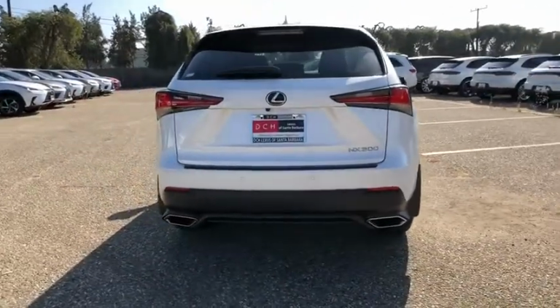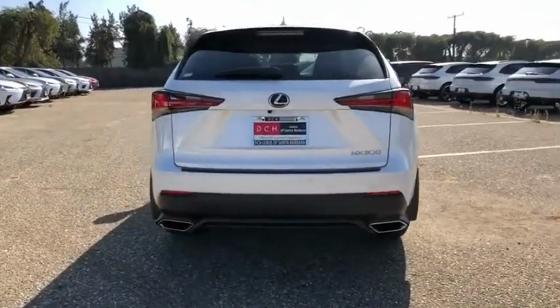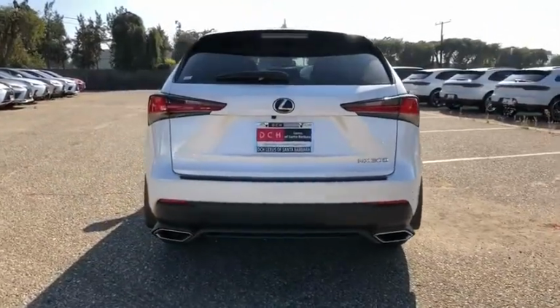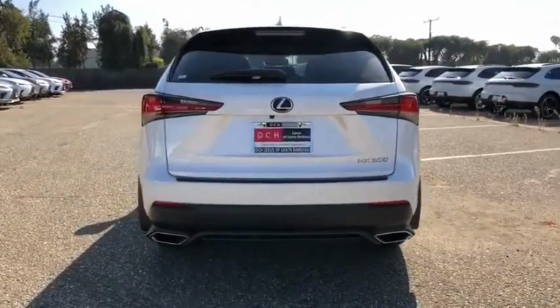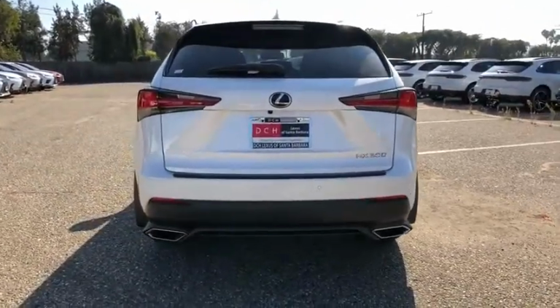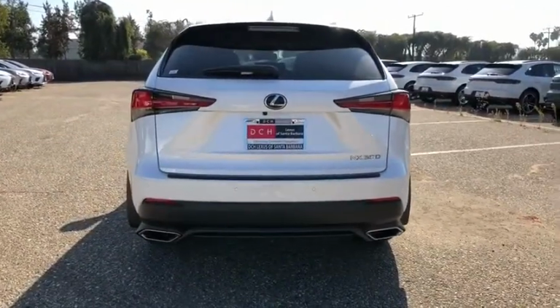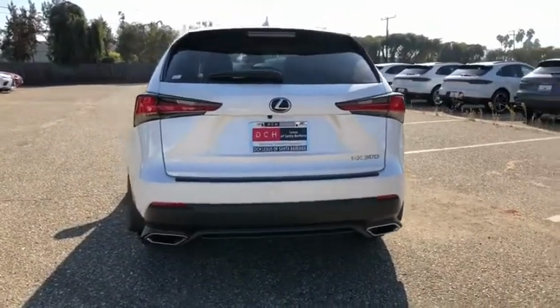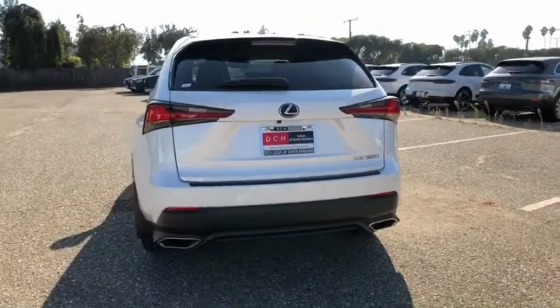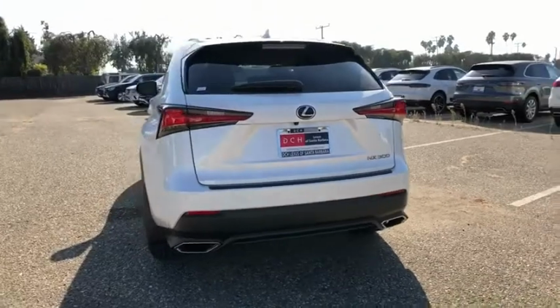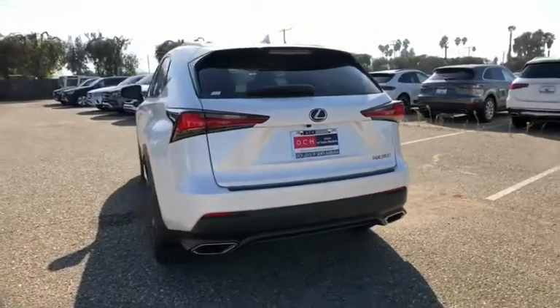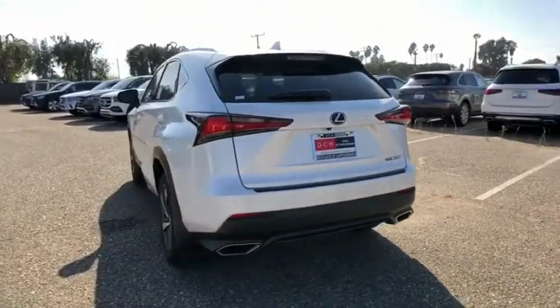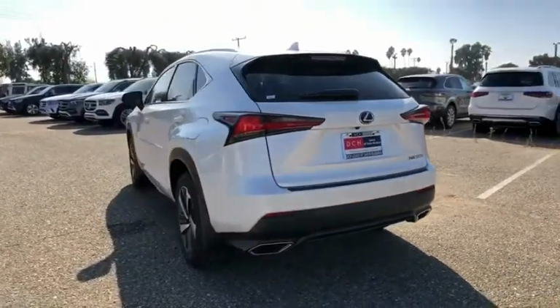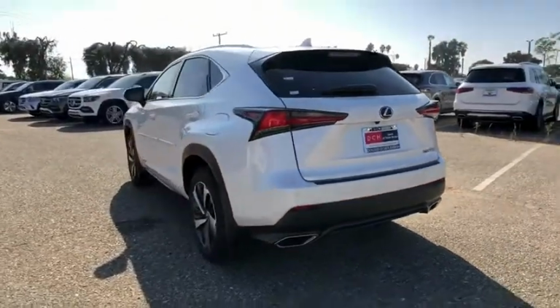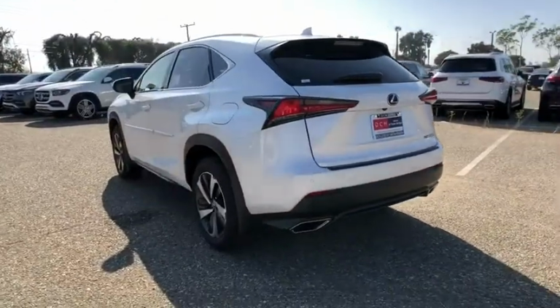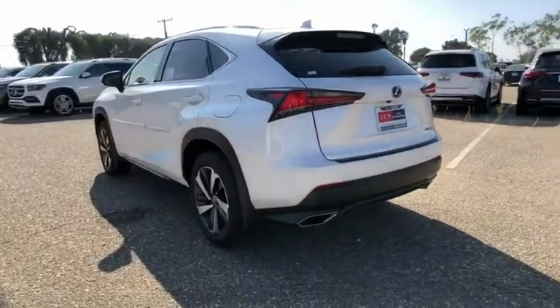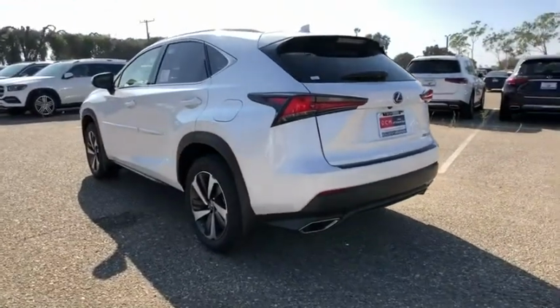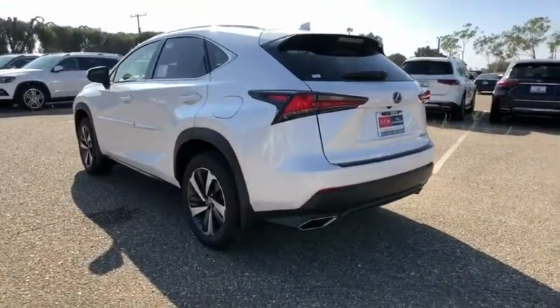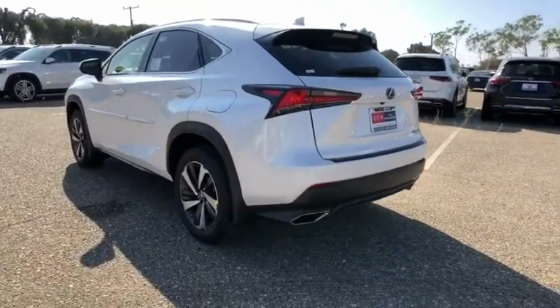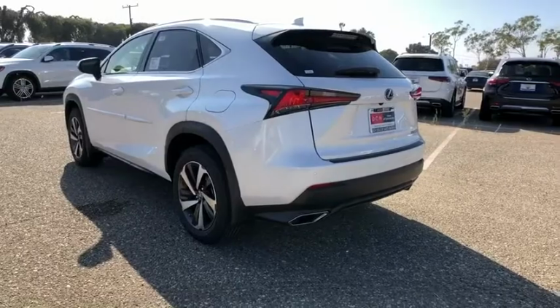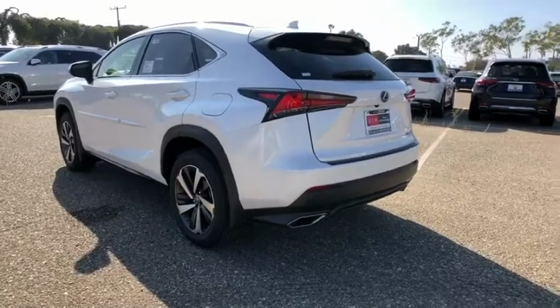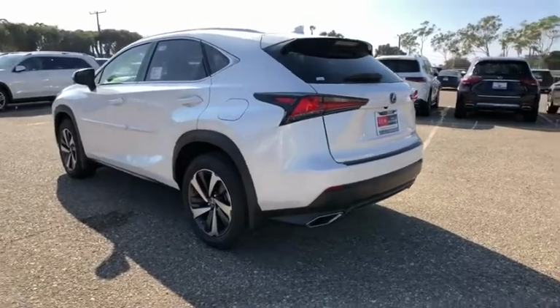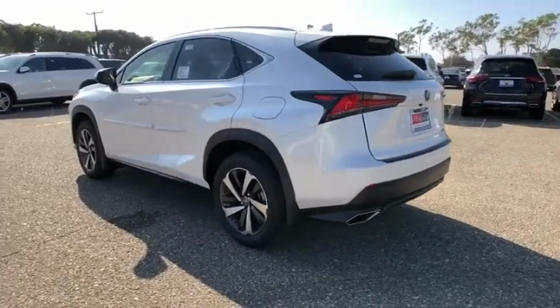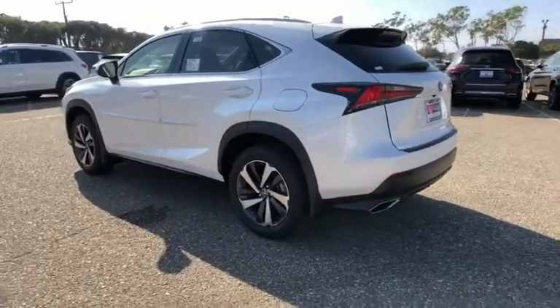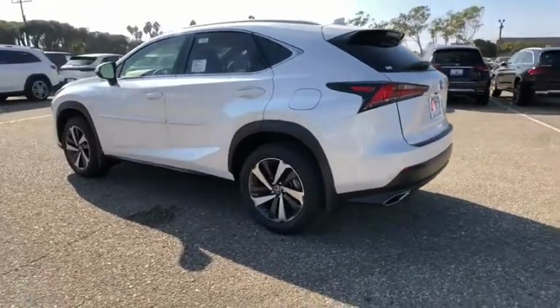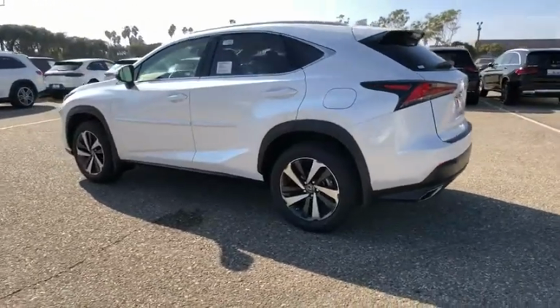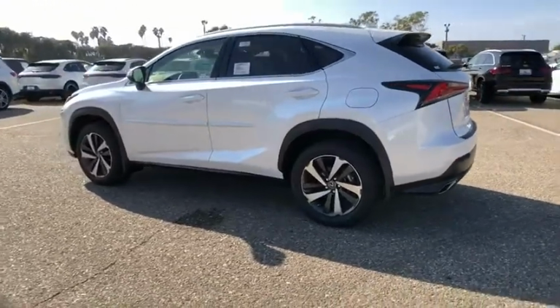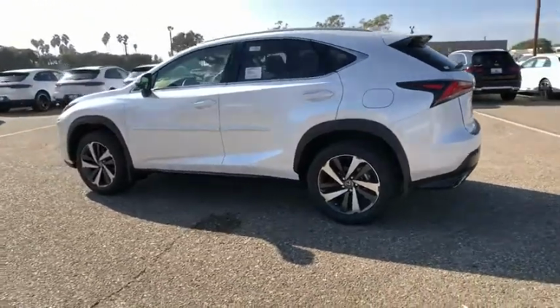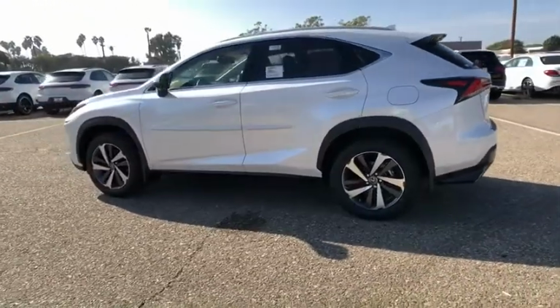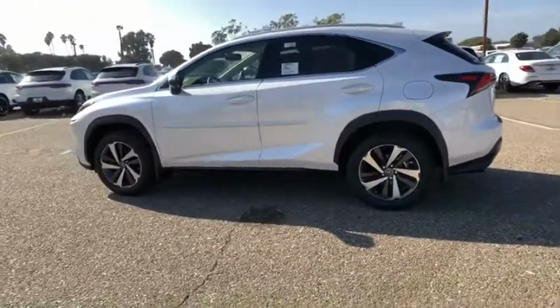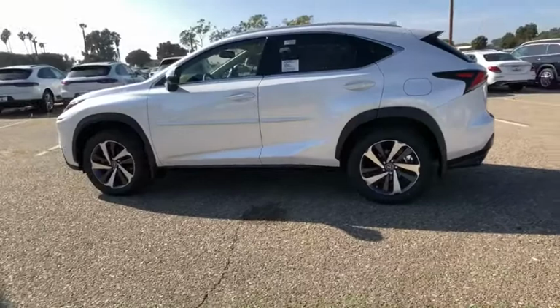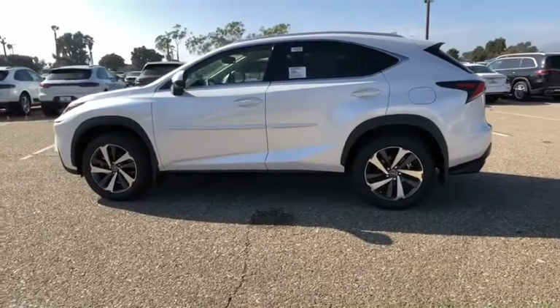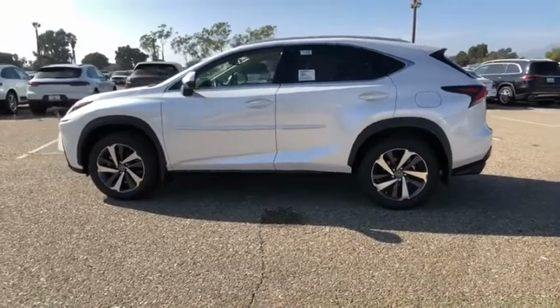Here are some of this vehicle's great options: traction control, power passenger seat, leather-wrapped steering wheel, dual airbags, alloy wheels, power steering, four-wheel disc brakes, eight speakers, electronic stability control, CD player.